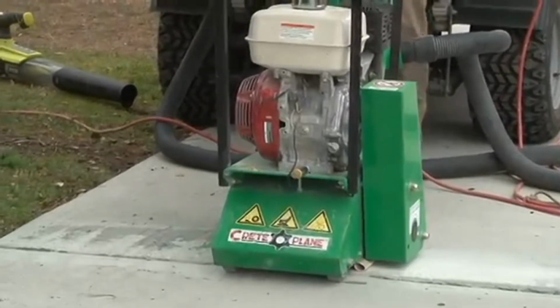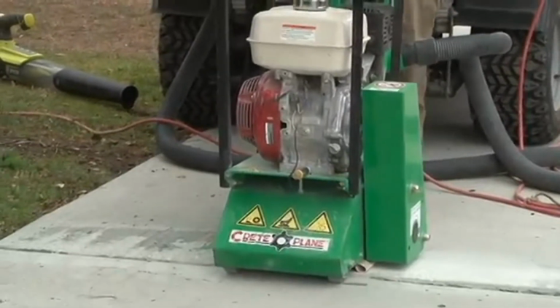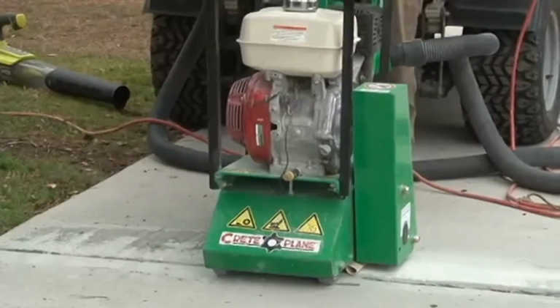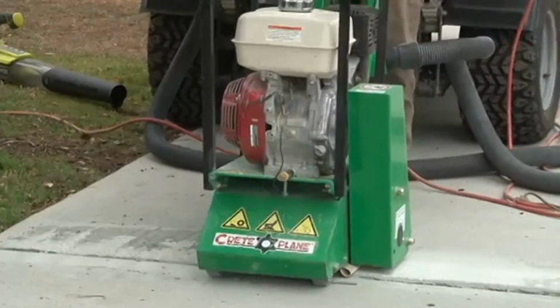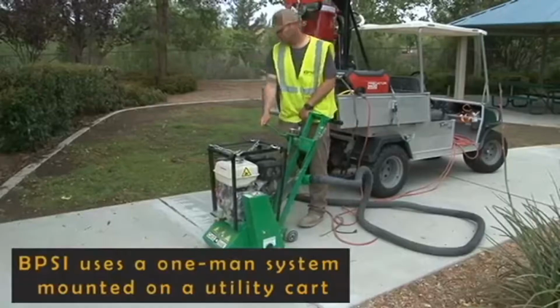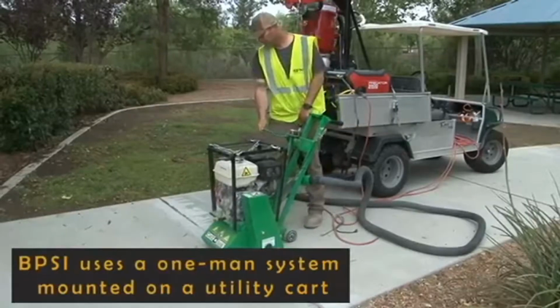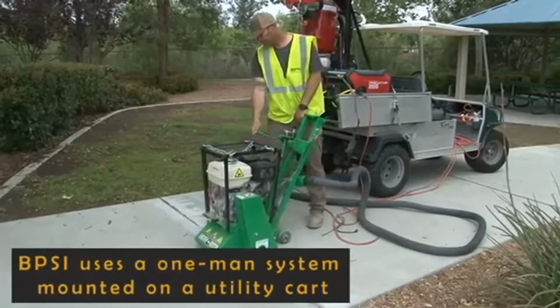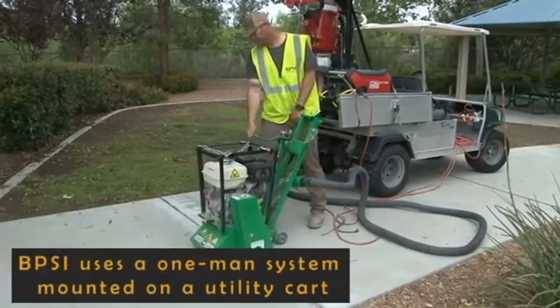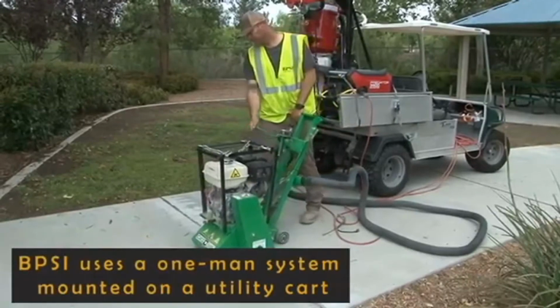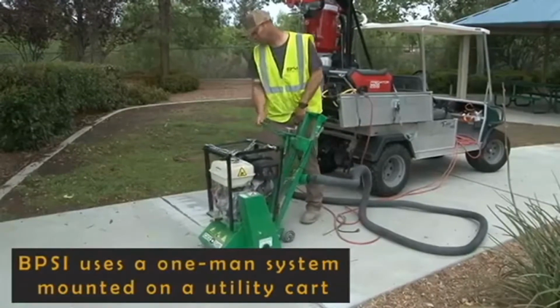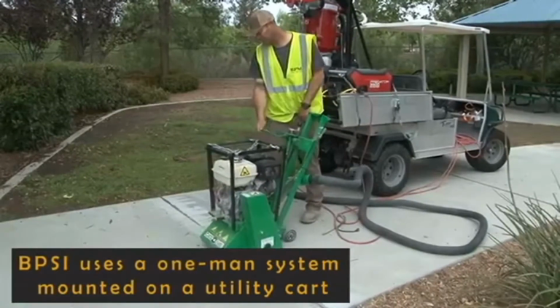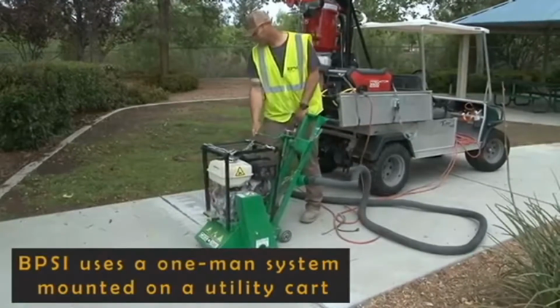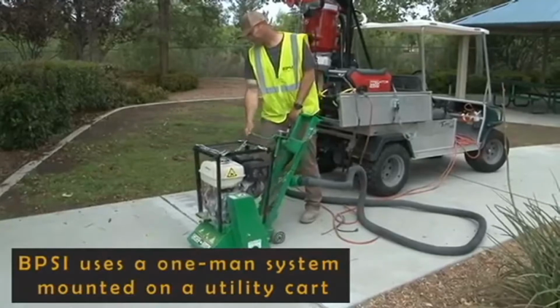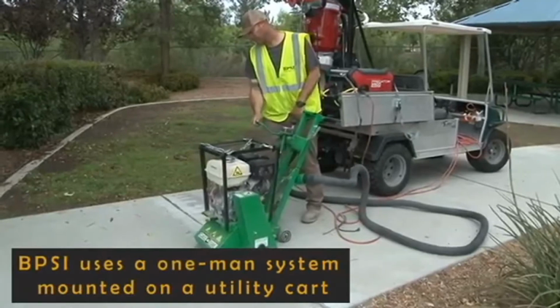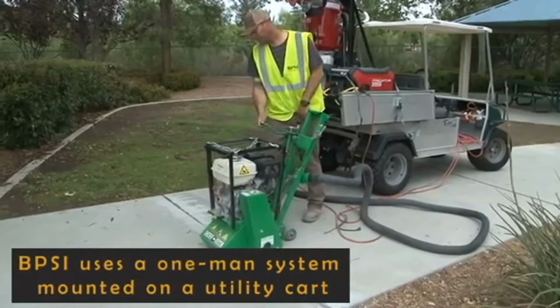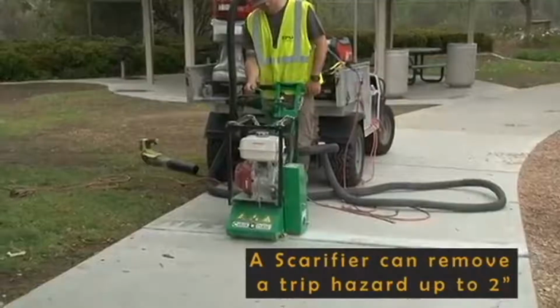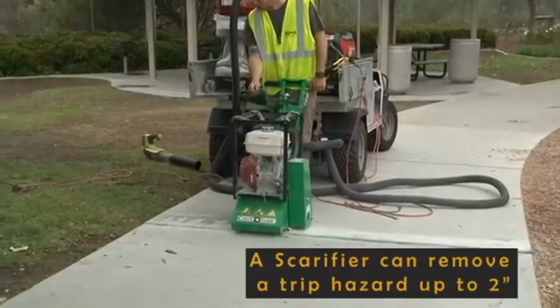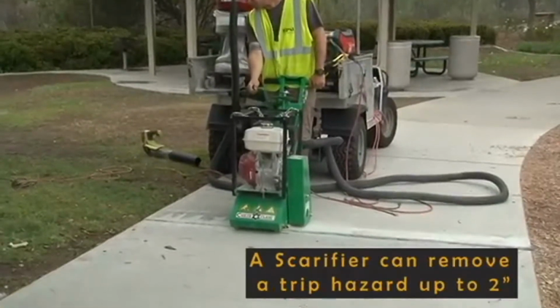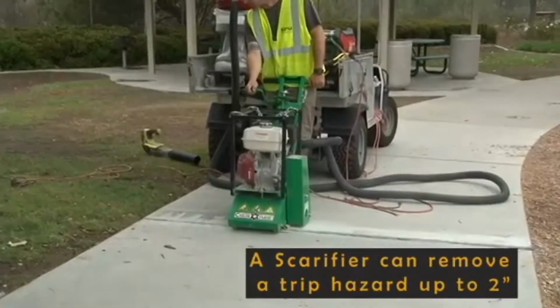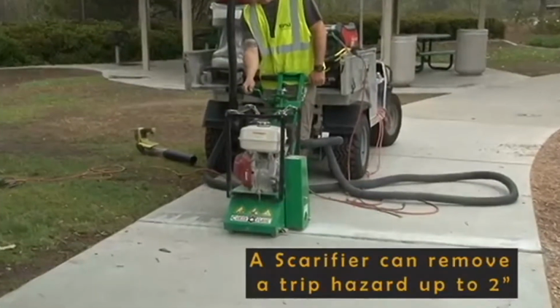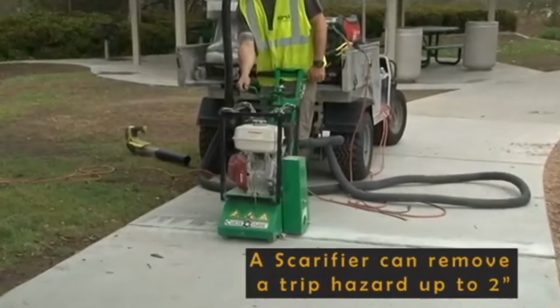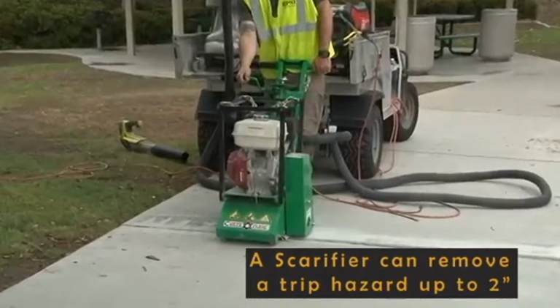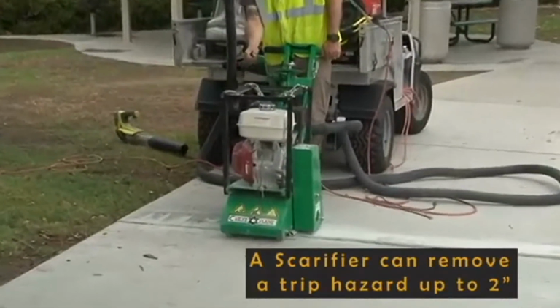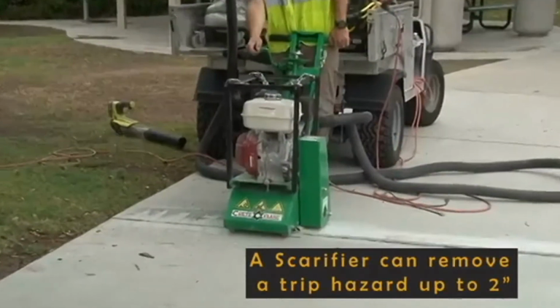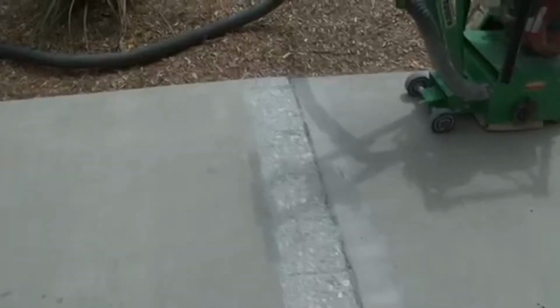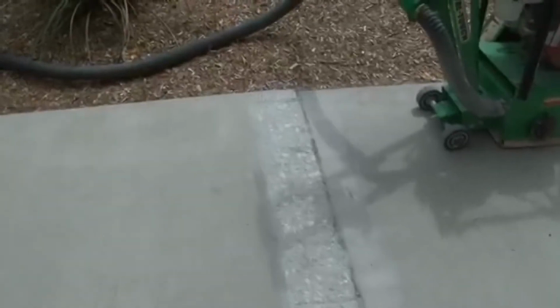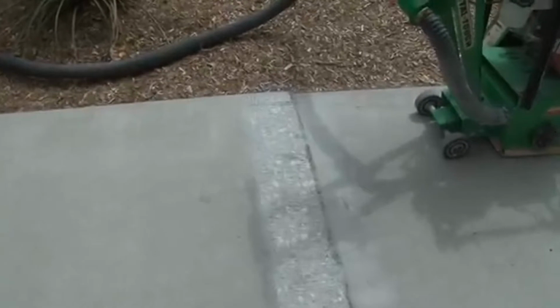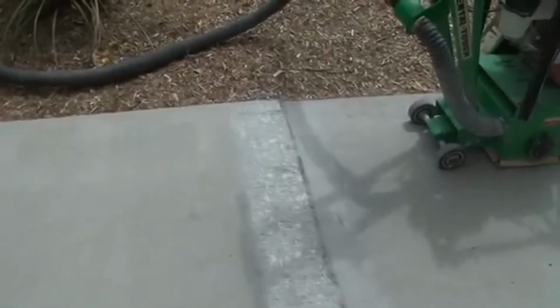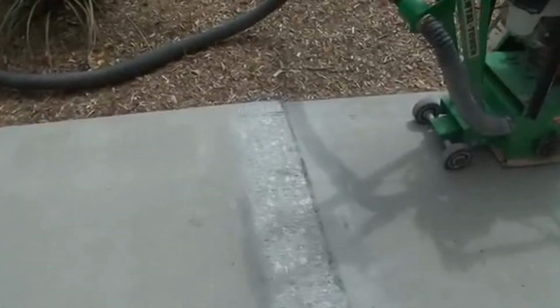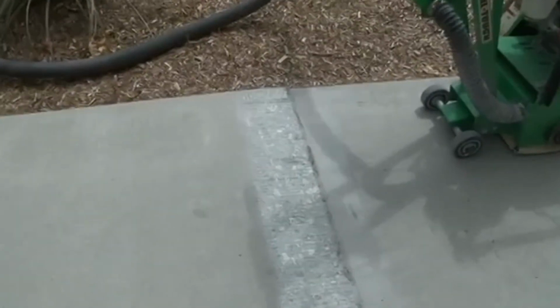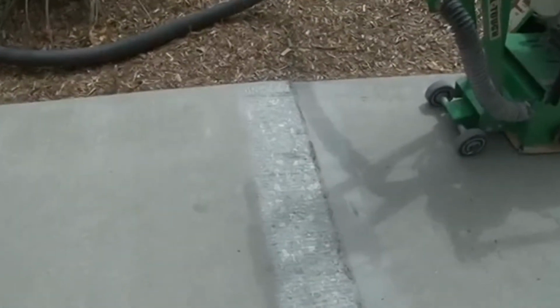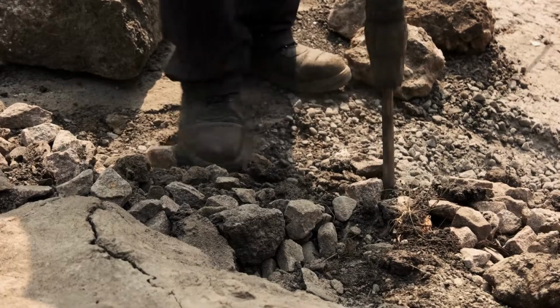BPSI uses a one-man-operated, state-of-the-art scarifier and vacuum system mounted on a utility cart to remove trip hazards of up to 2 inches in depth. This complies and excels with OSHA standards.